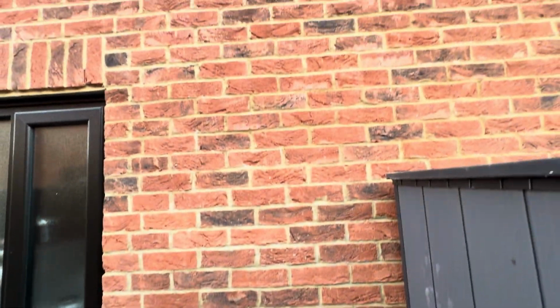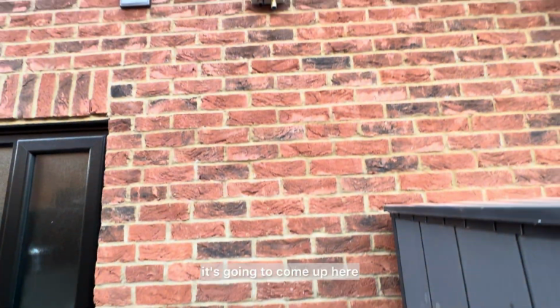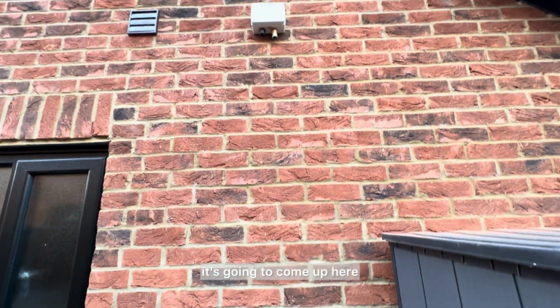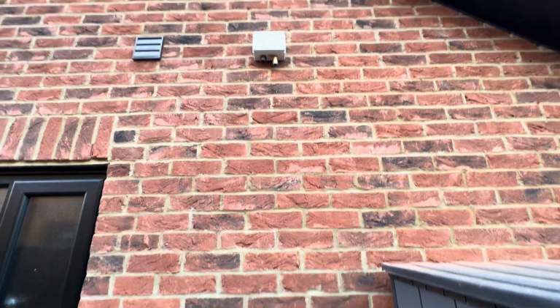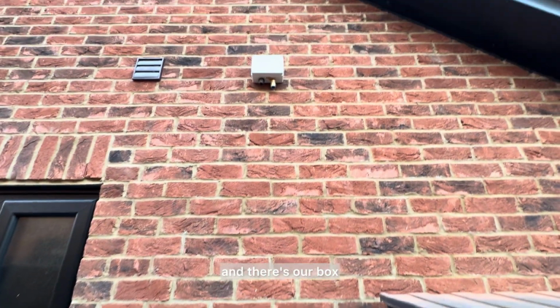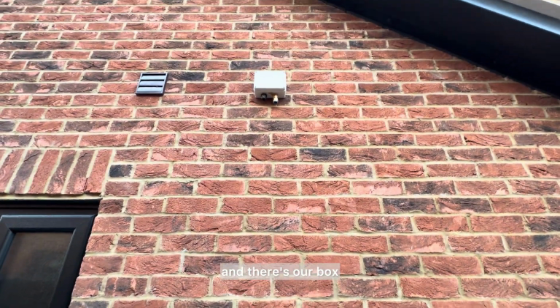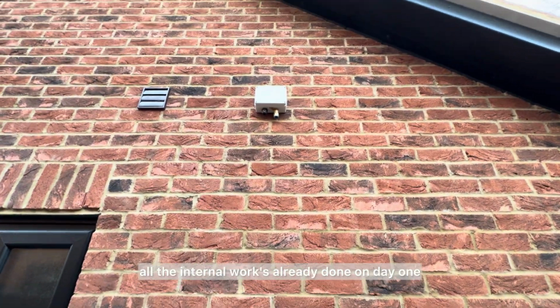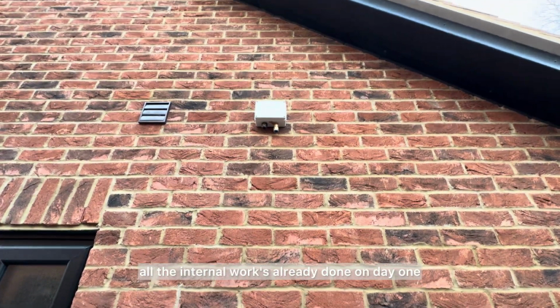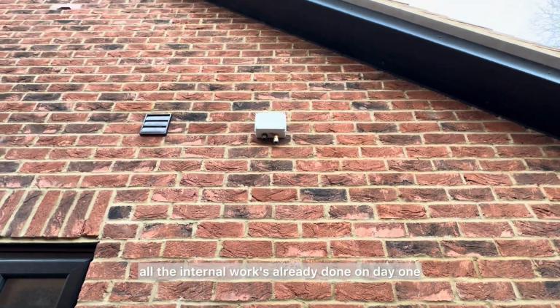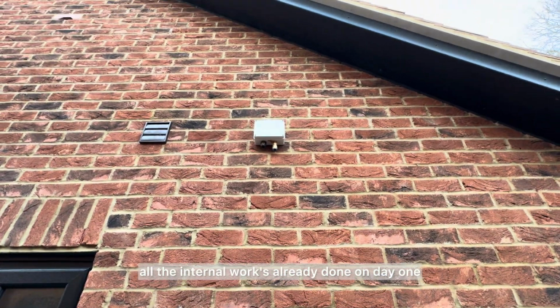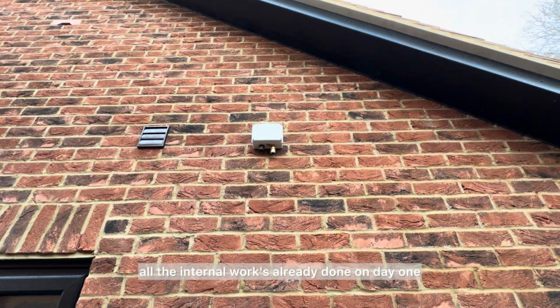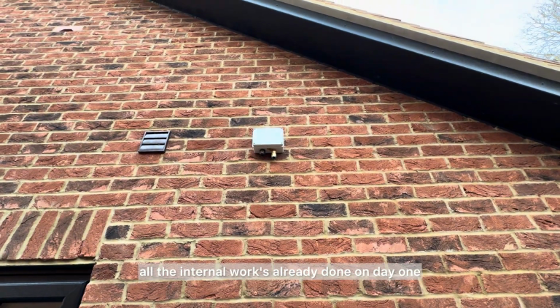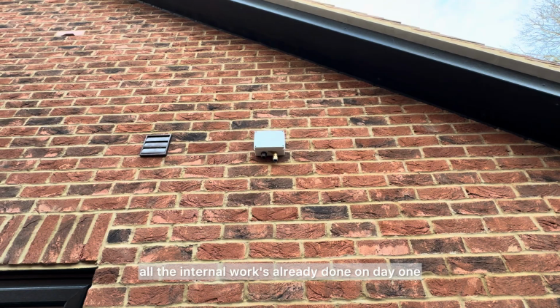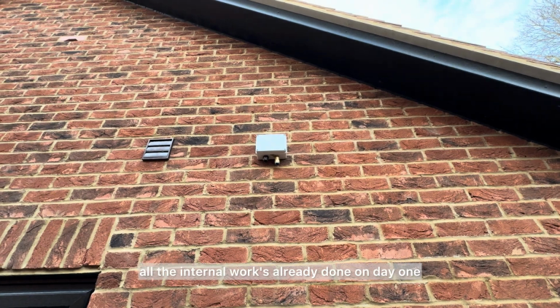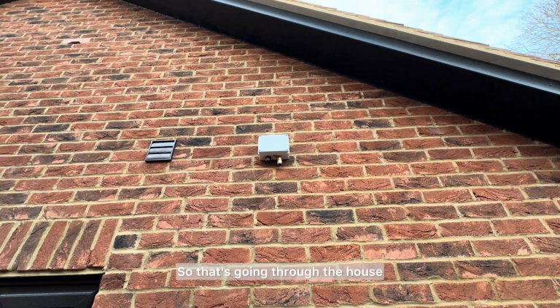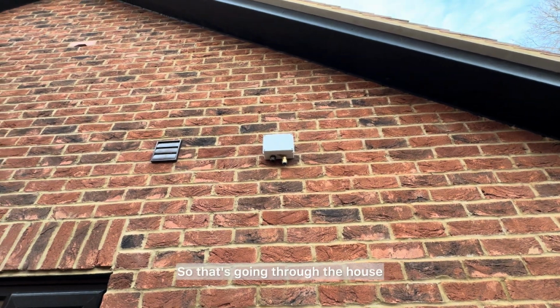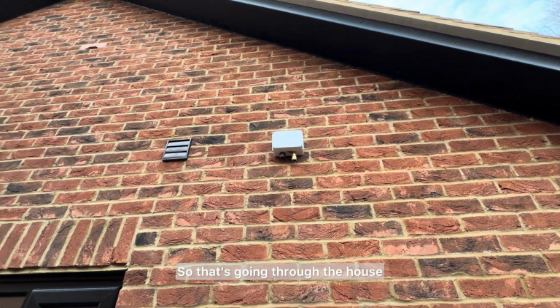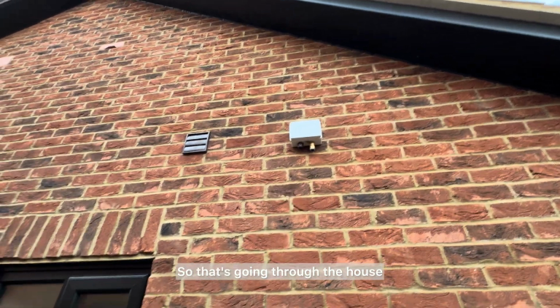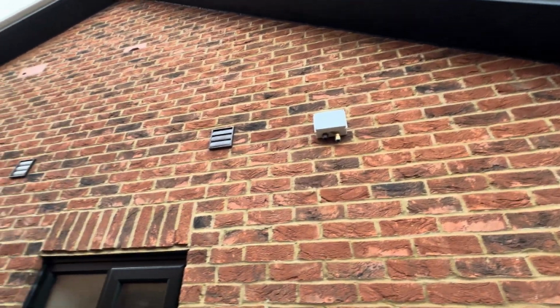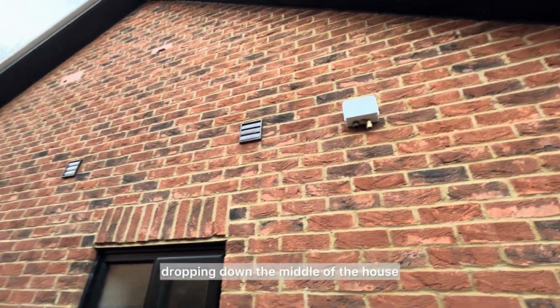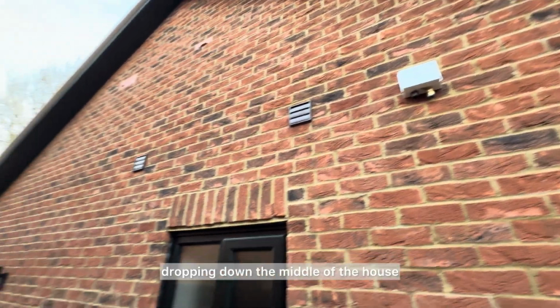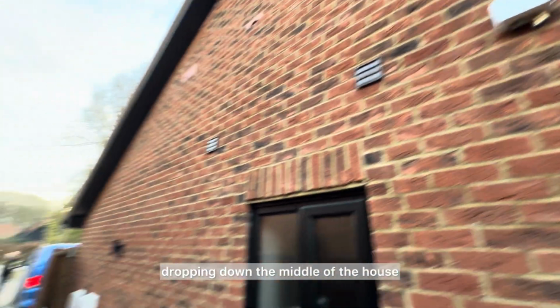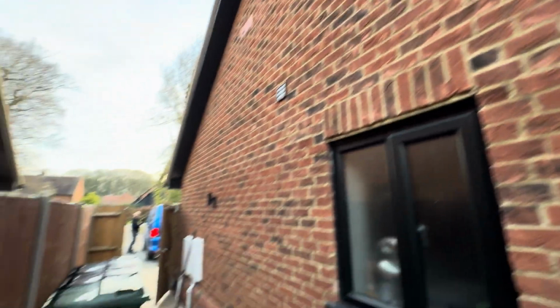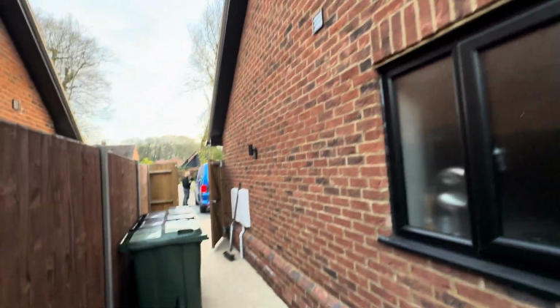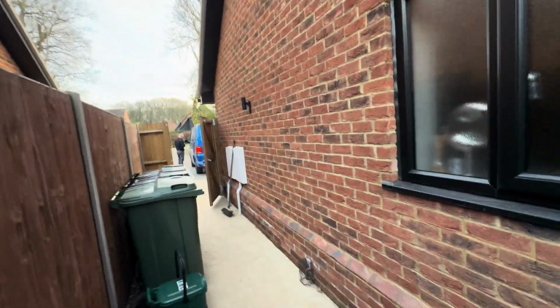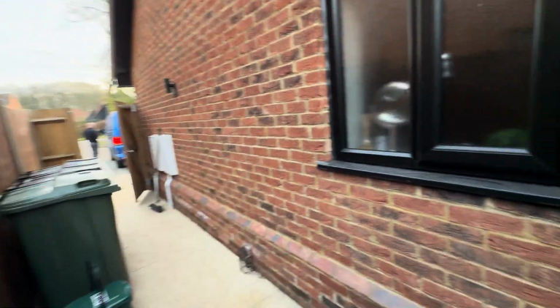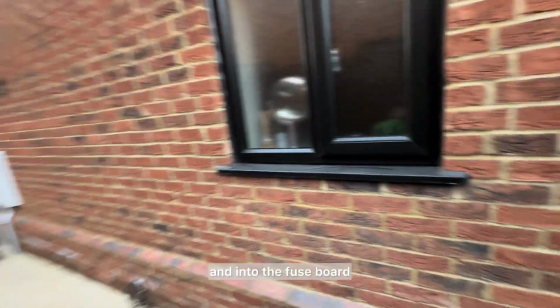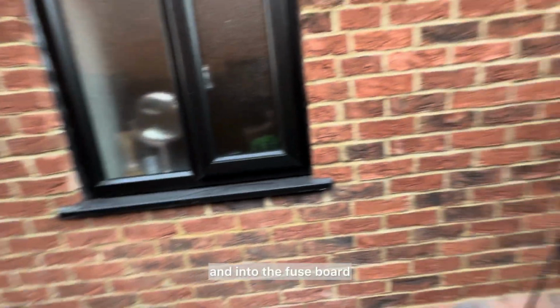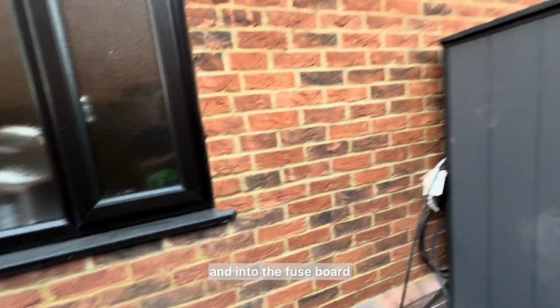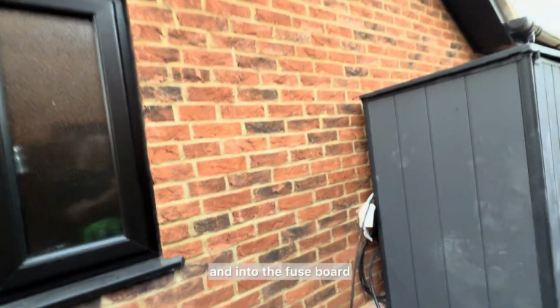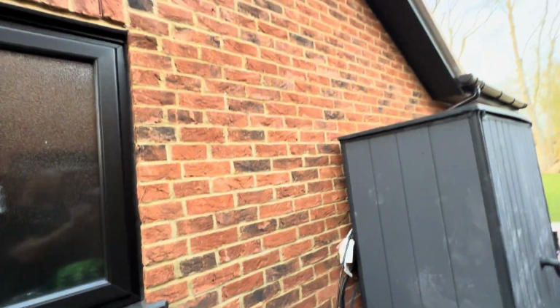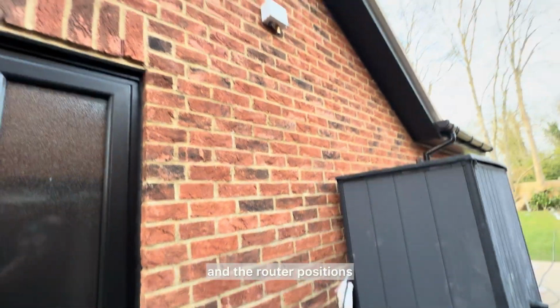The cable is going to come up here, and there's our box — all the internal work is already done on day one. It's going through the house, dropping down the middle of the house, and into the fuse board and router positions.